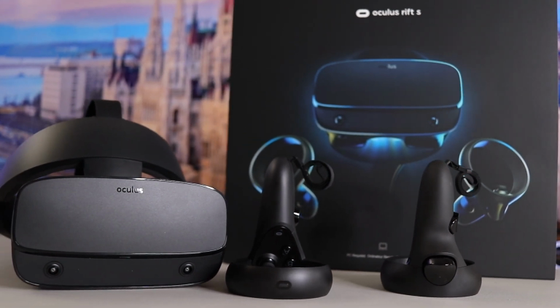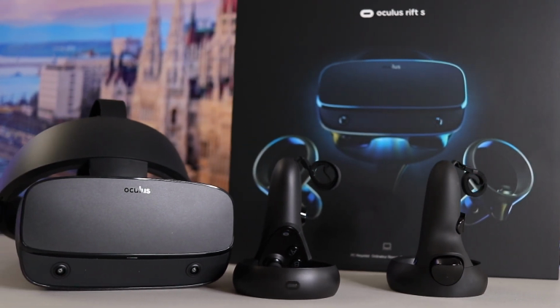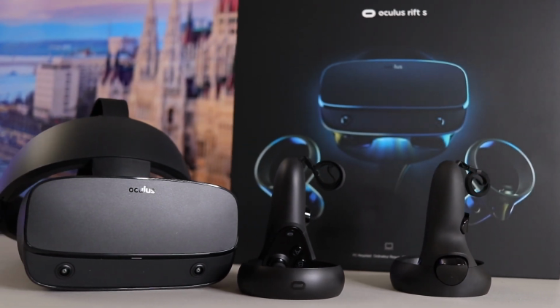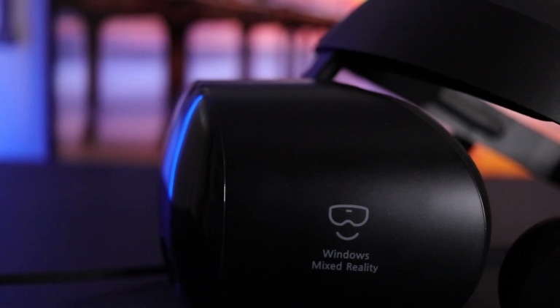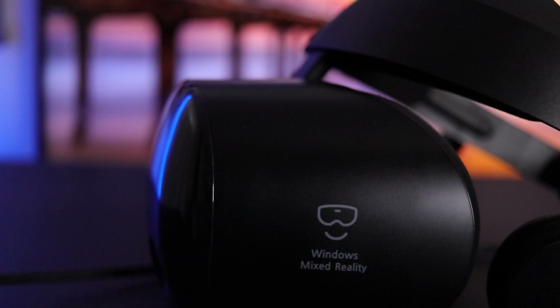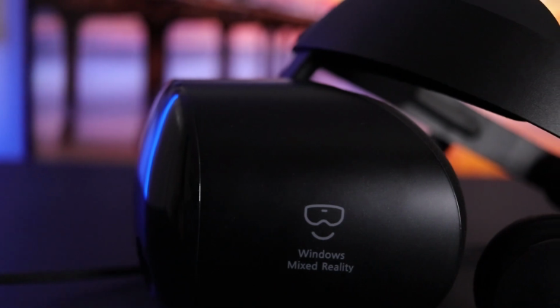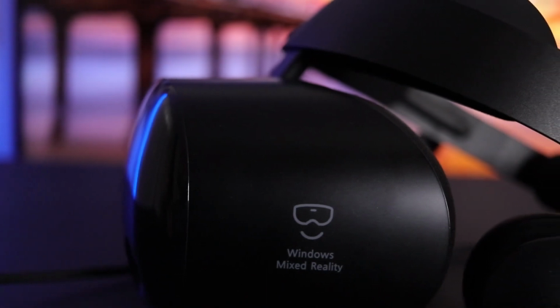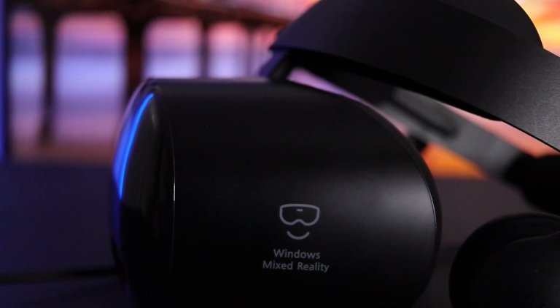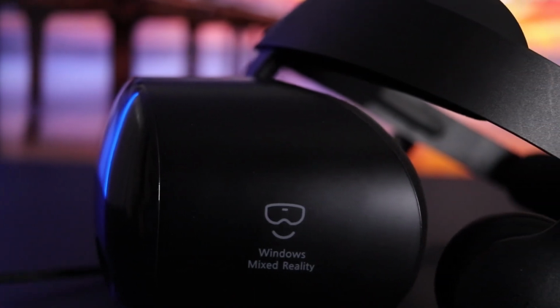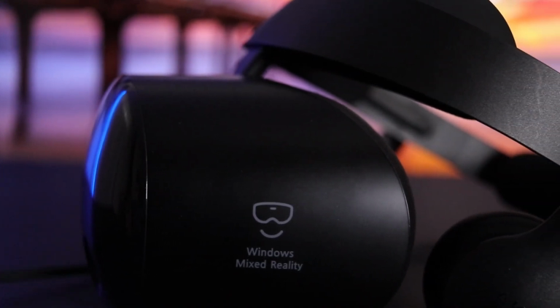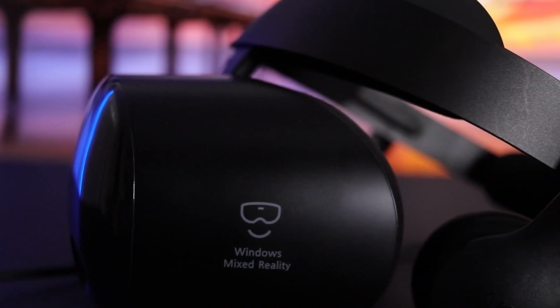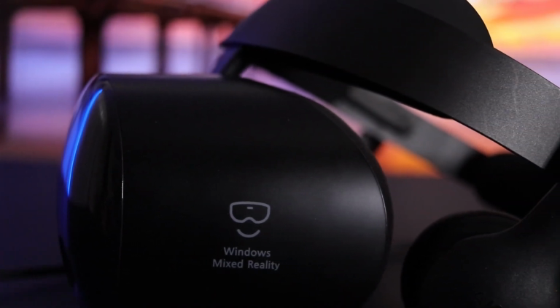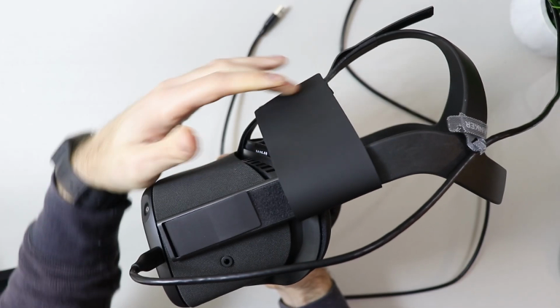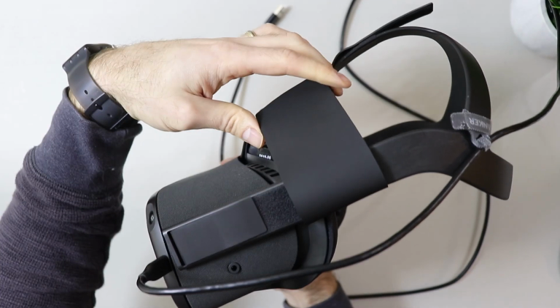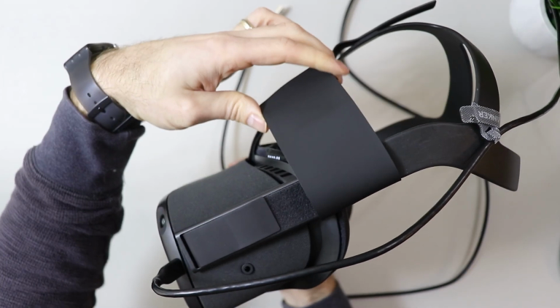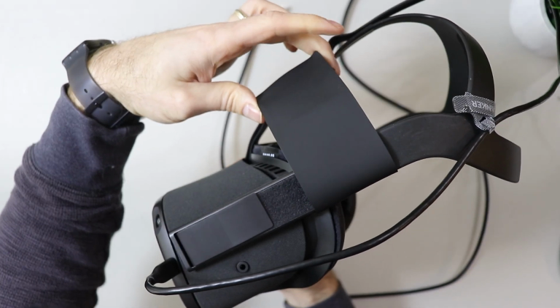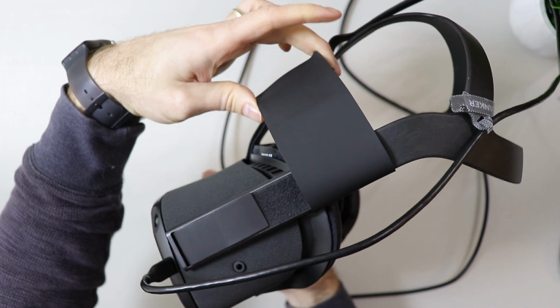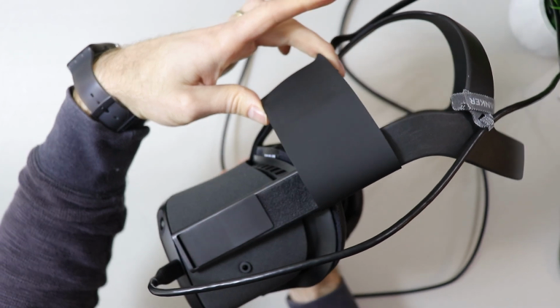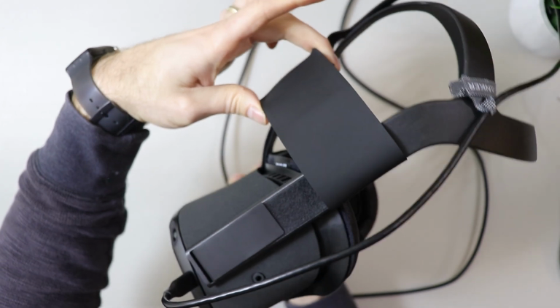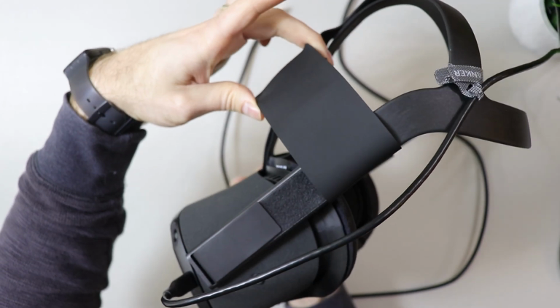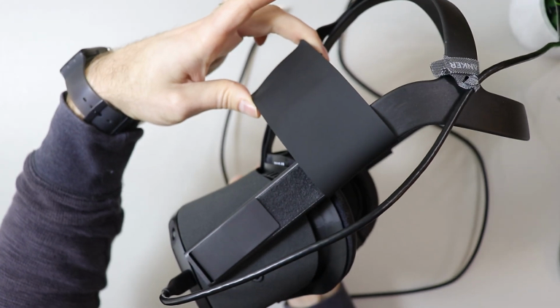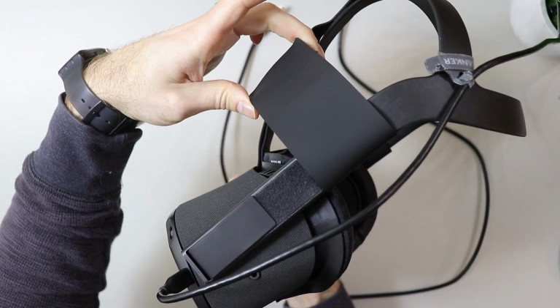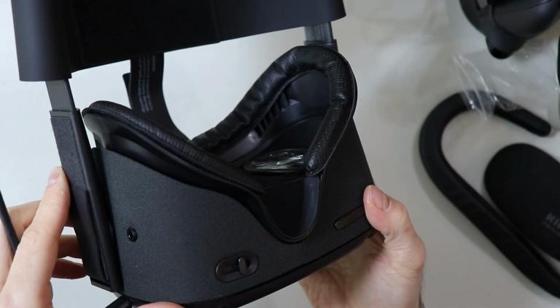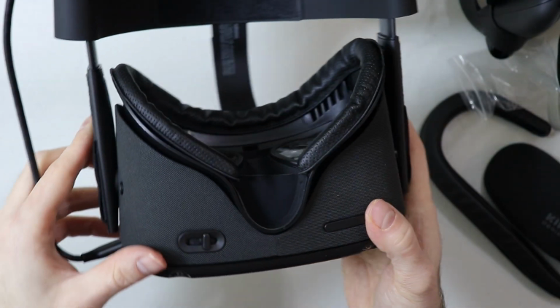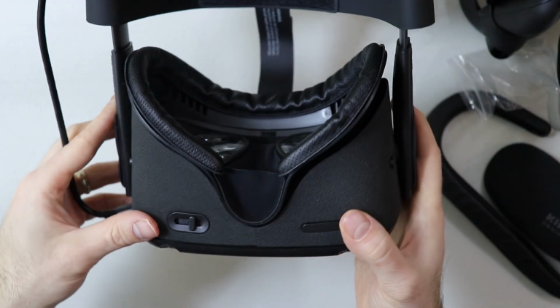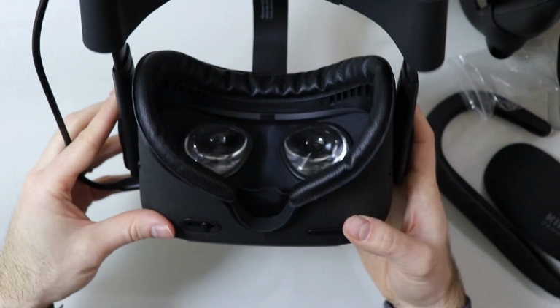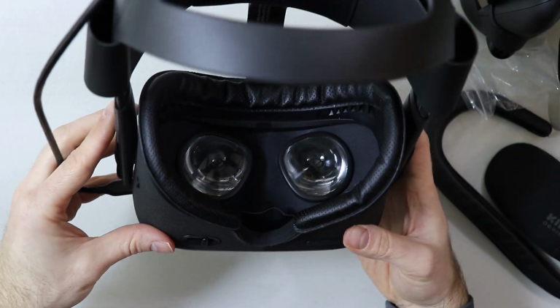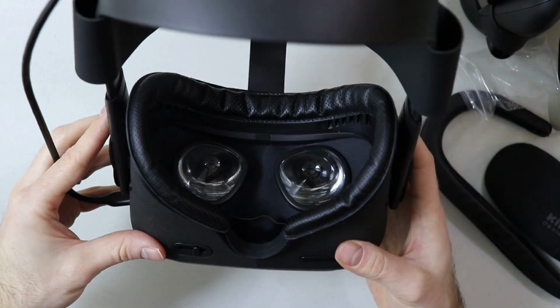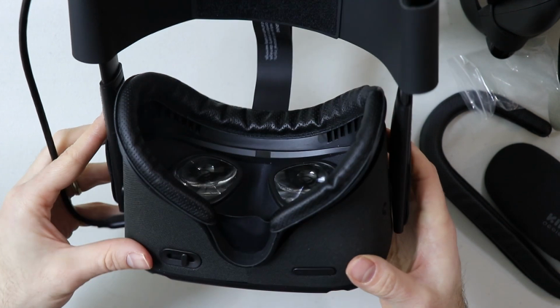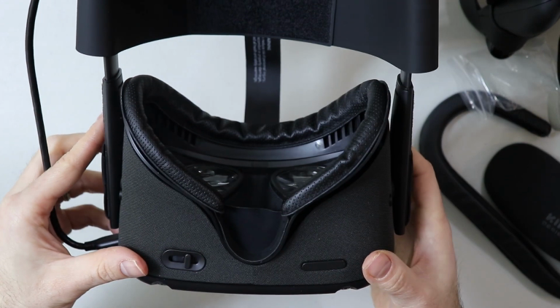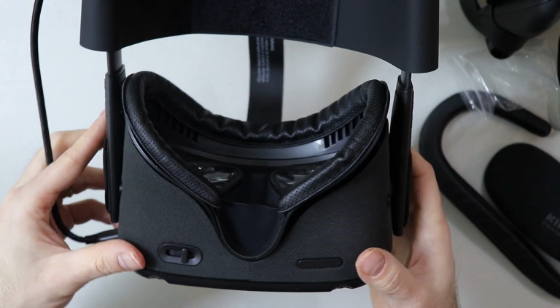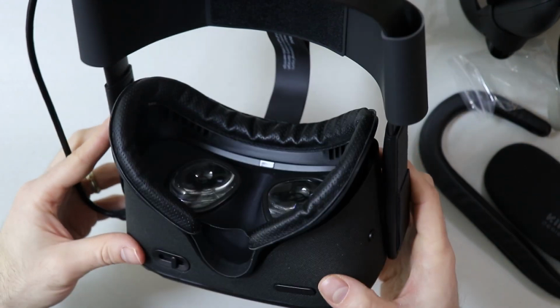Unfortunately, the Samsung Odyssey Plus is not, but you can modify it with some accessories, like you can do with the Quest. But in the end, I was able to achieve a more comfortable experience with the Samsung than the Quest.